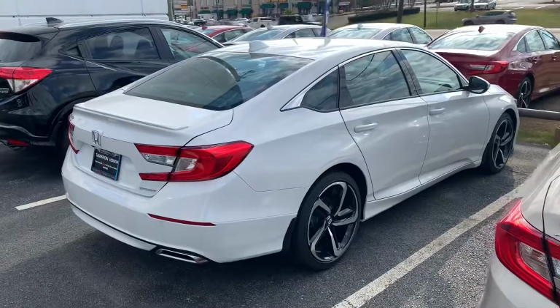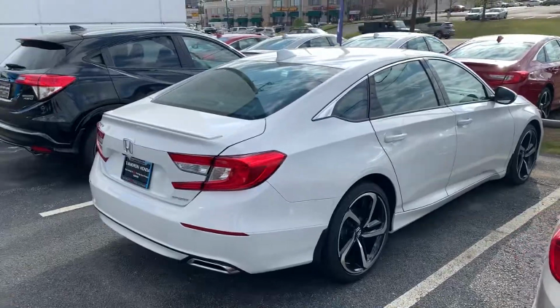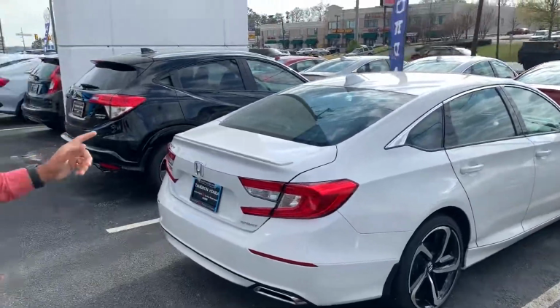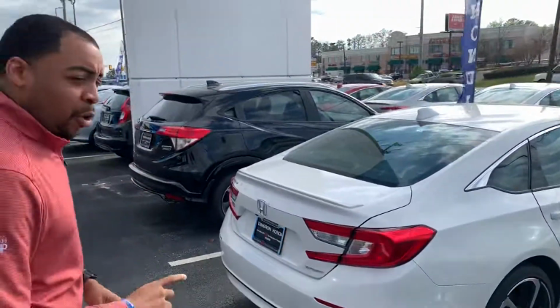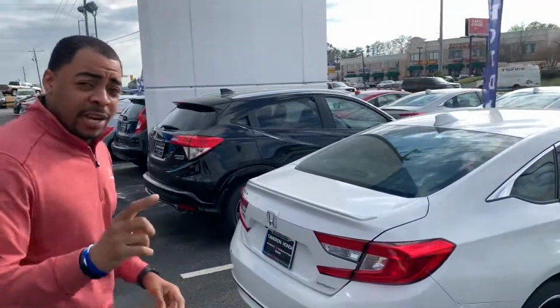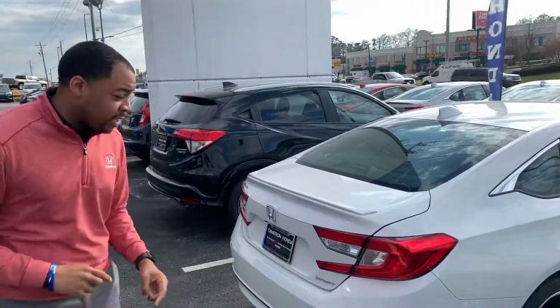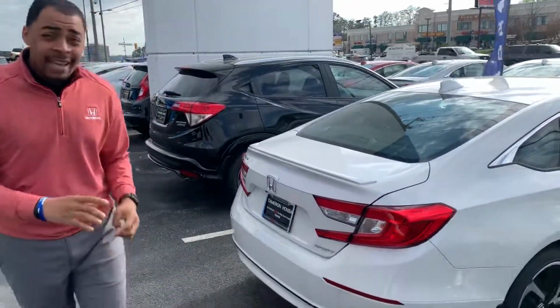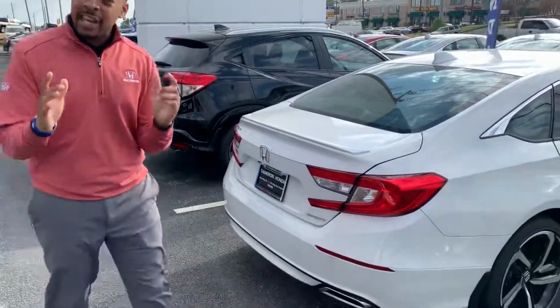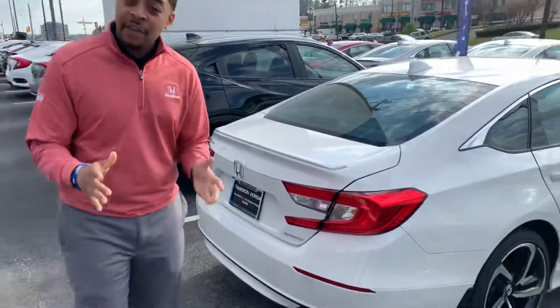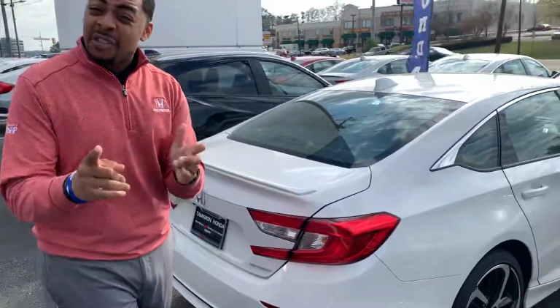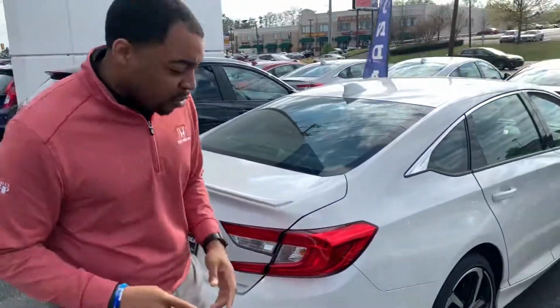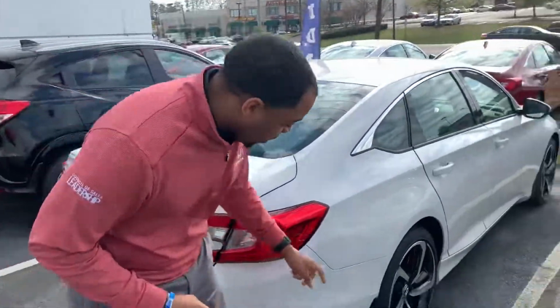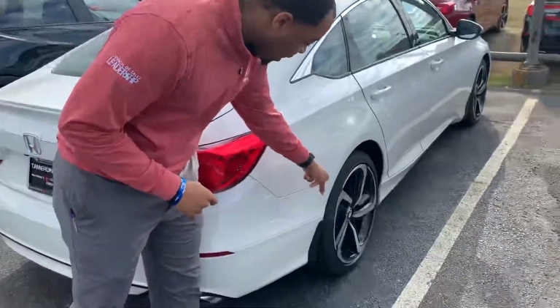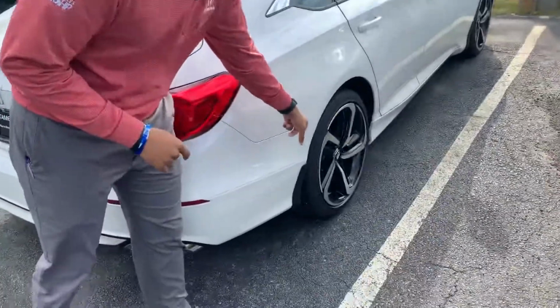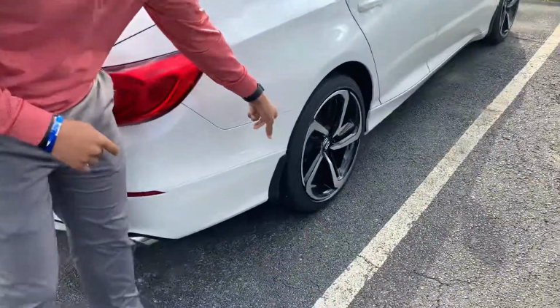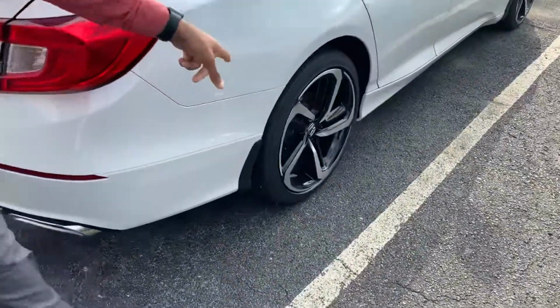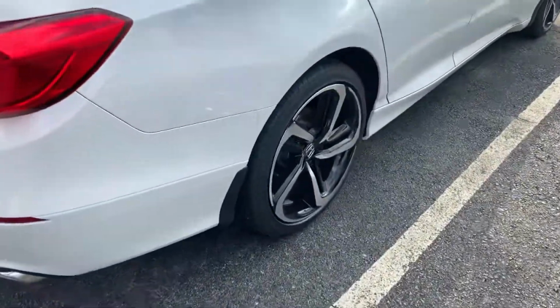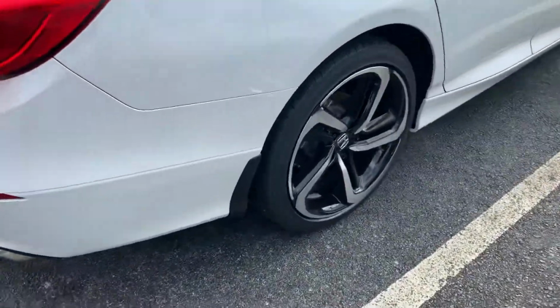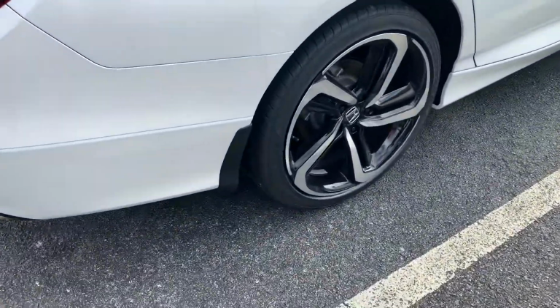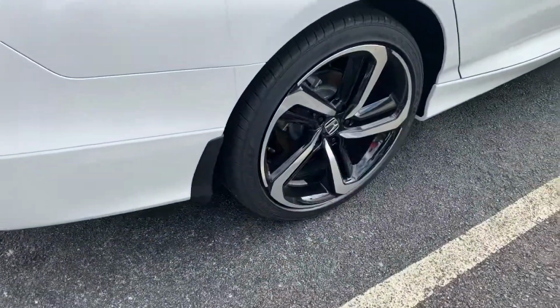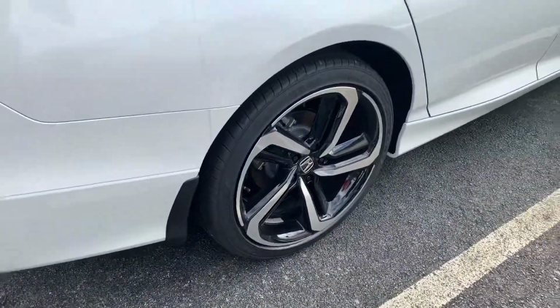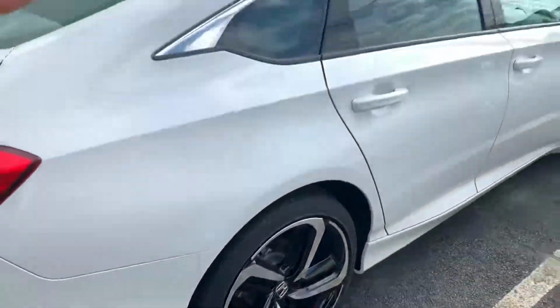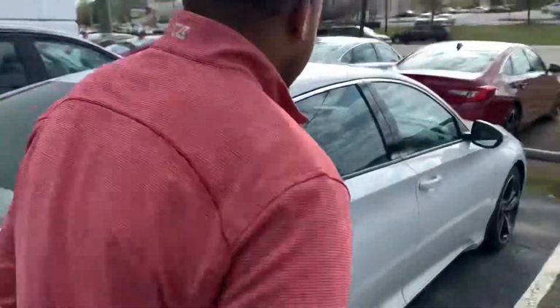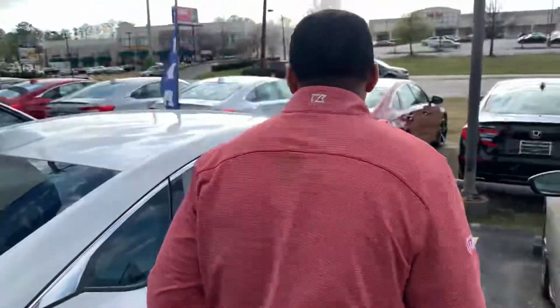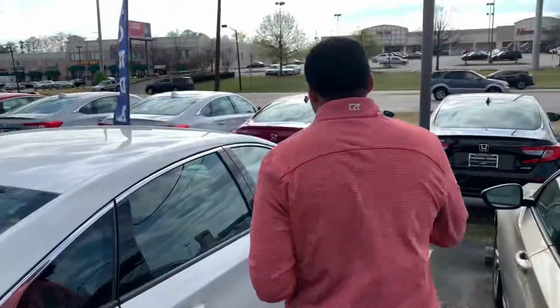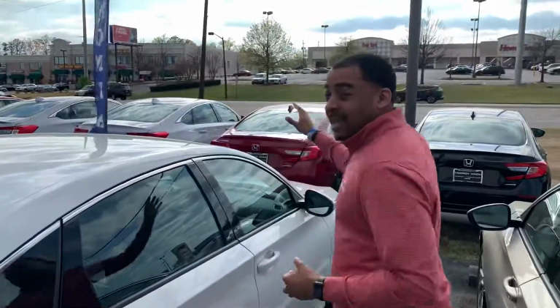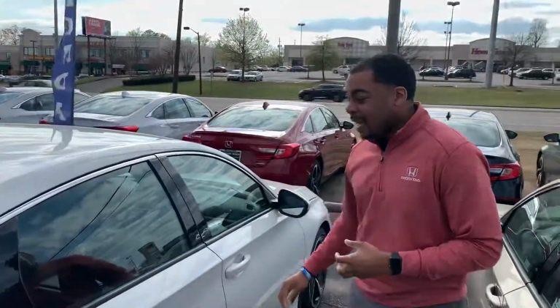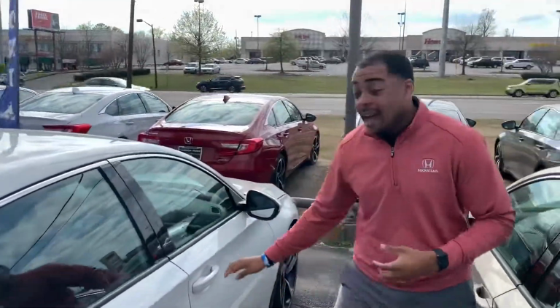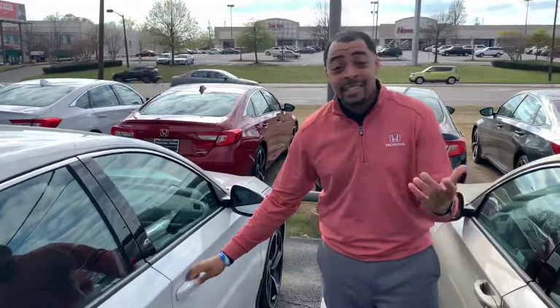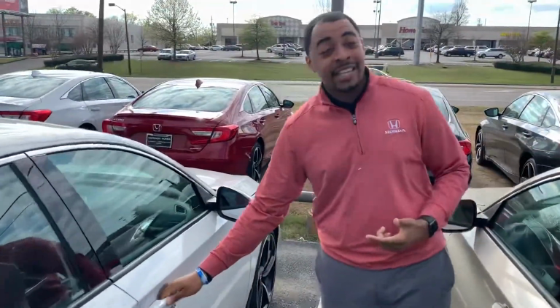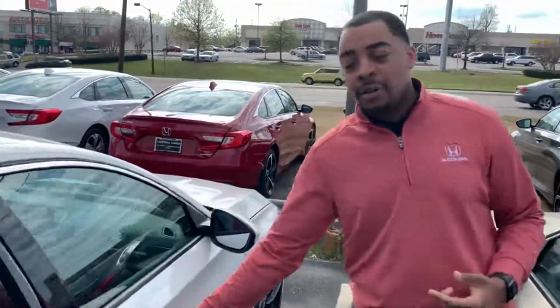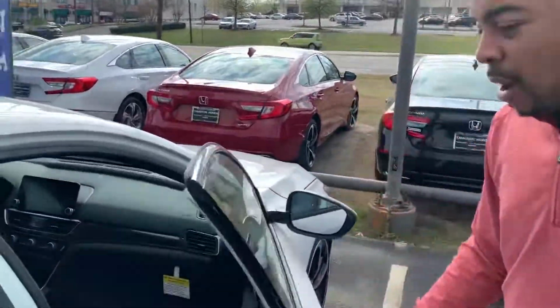Edwin, this is the white diamond pearl you're interested in. The standout features of this vehicle are going to be that 19-inch rim you get with that low profile tire — it's going to make the car ride like a dream. All LED headlights, and Honda Sensing is standard on this new model.